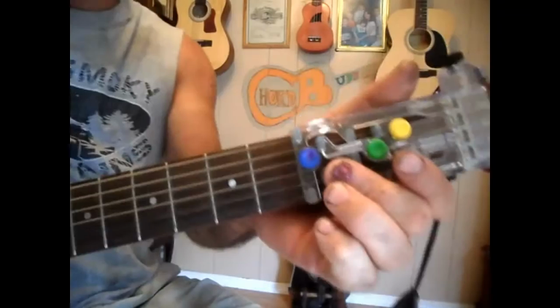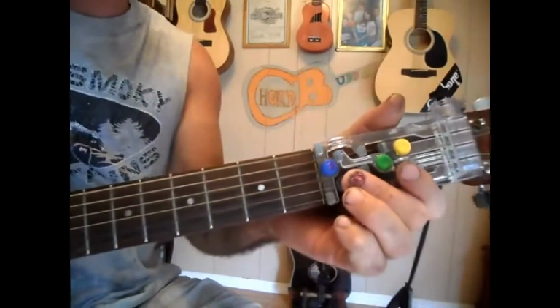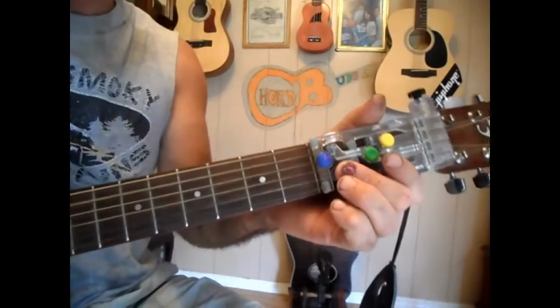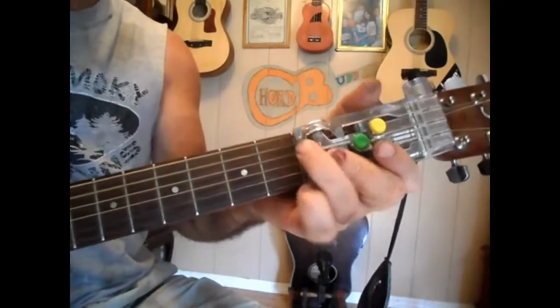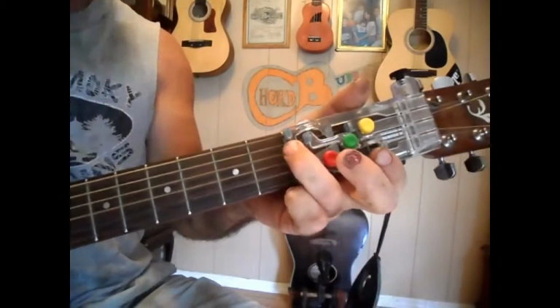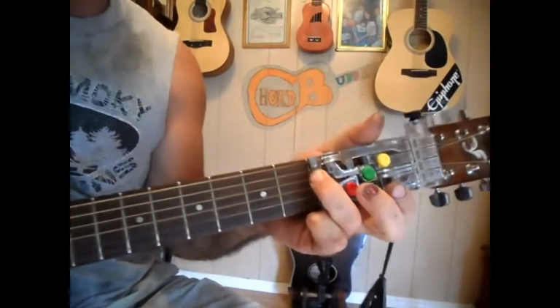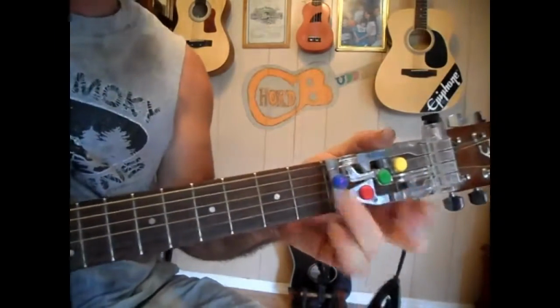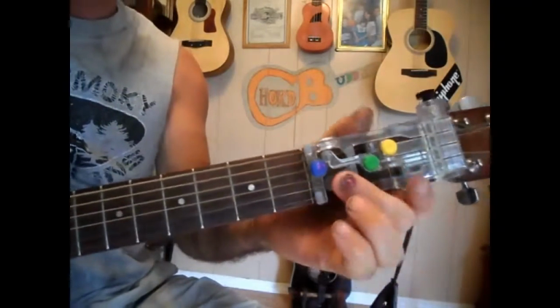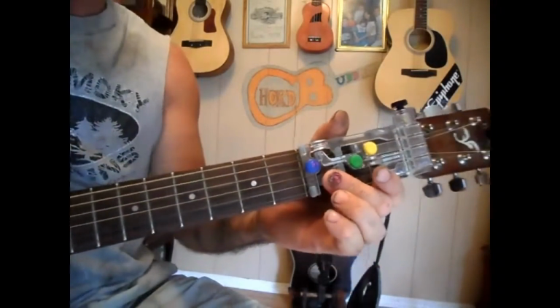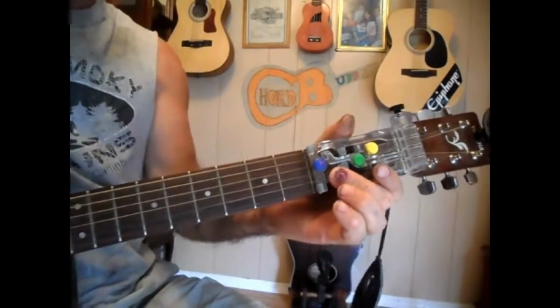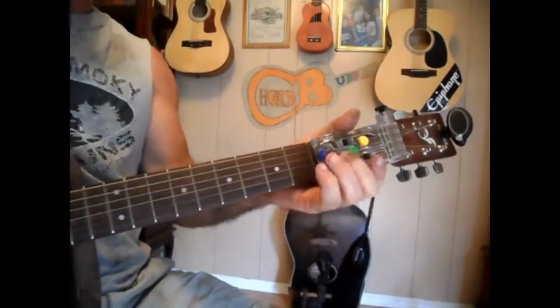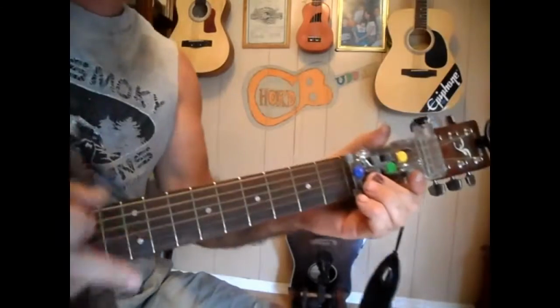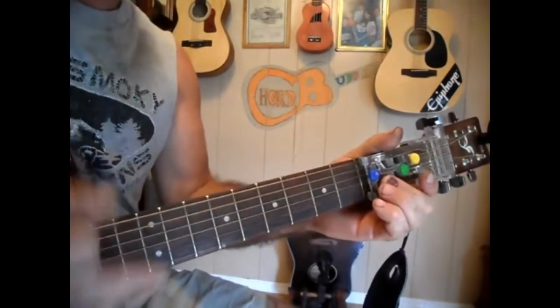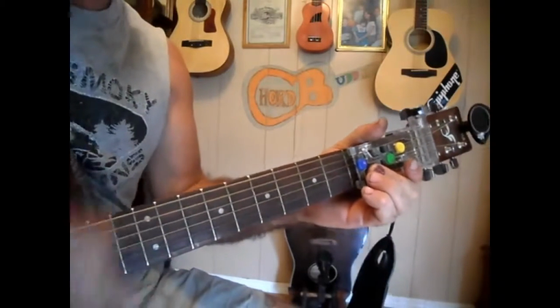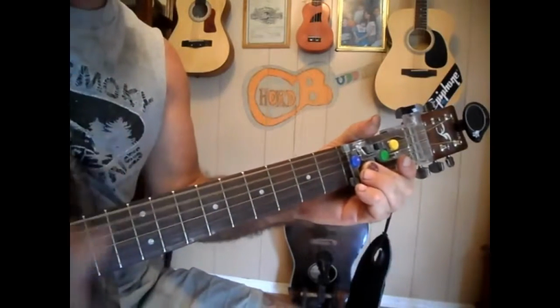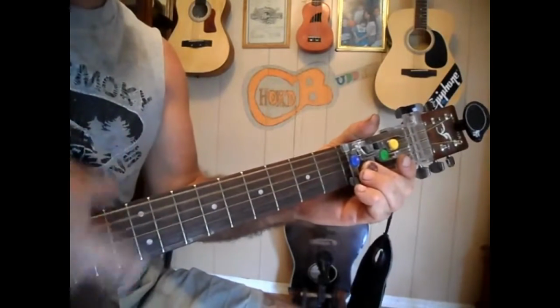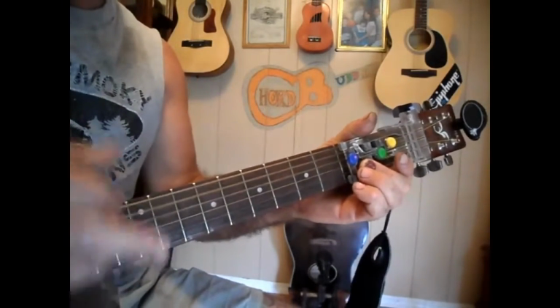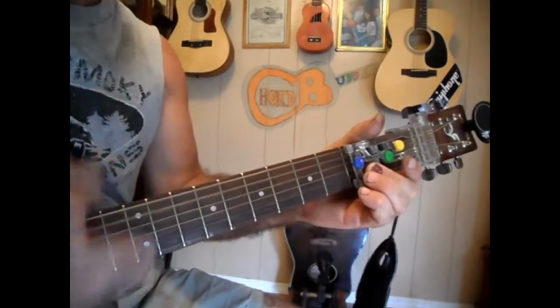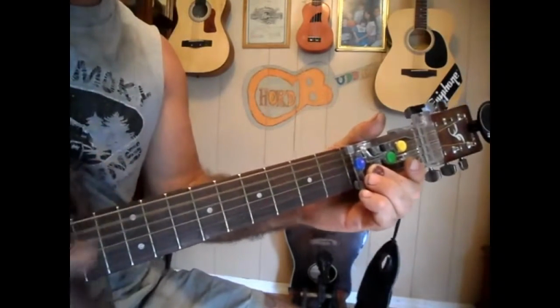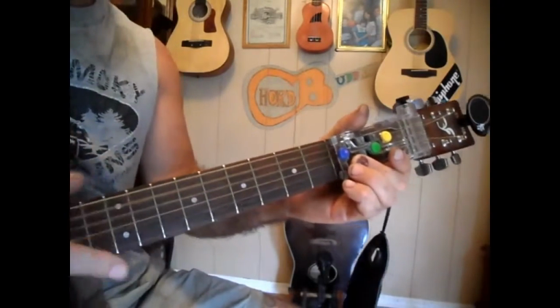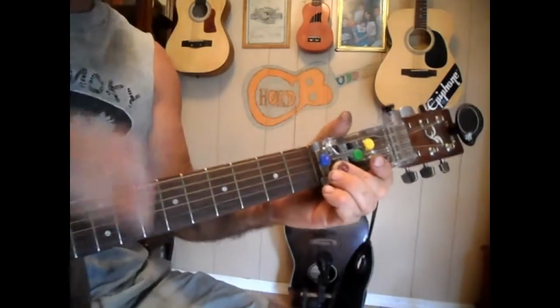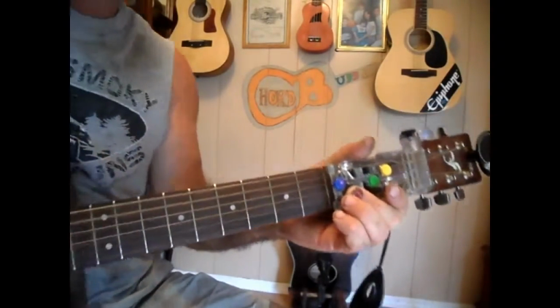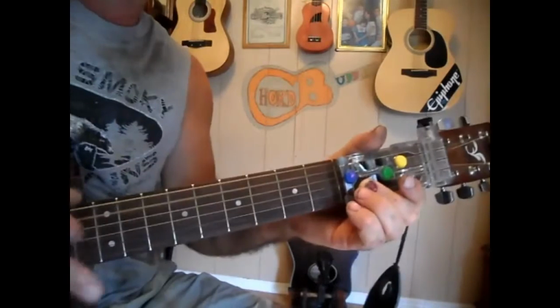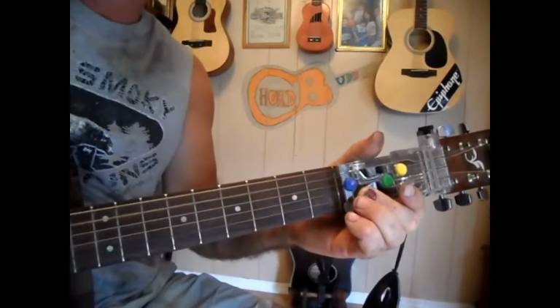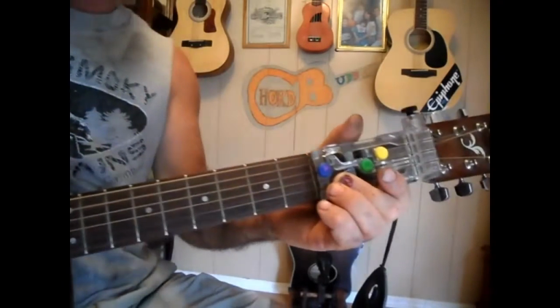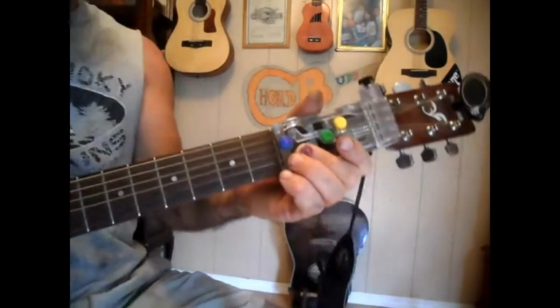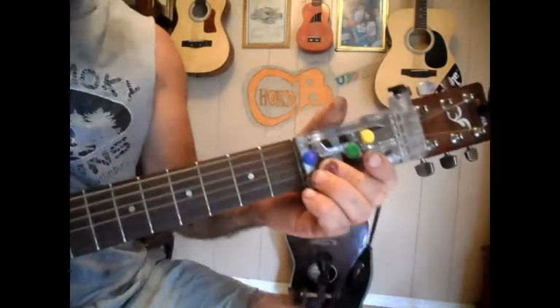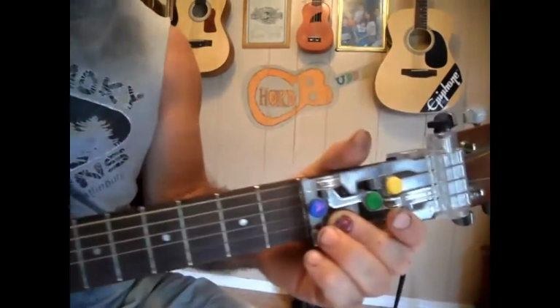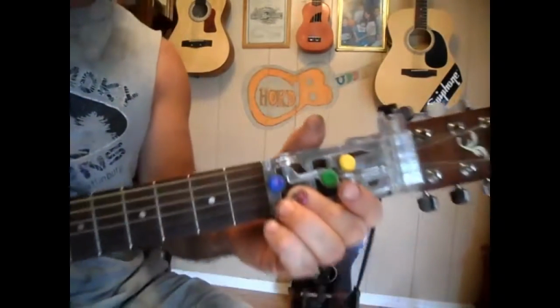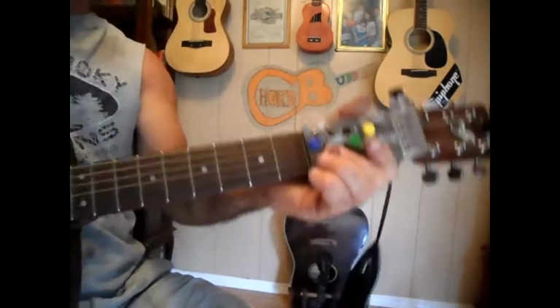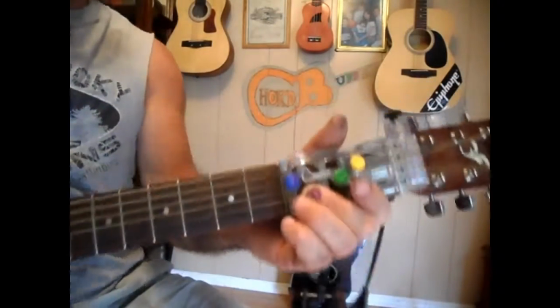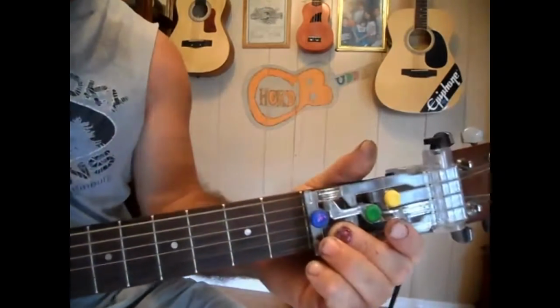It's going to start out on a D, go to a G, and that's going to be it — go back to a D. The strumming pattern's going to be down, down, up, down, up, down — down, up, down, up — times two. Or down, up, stop. But I'm going to do the down, down, up, down, up. It goes like this here.